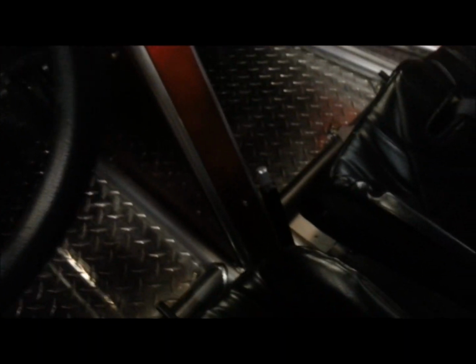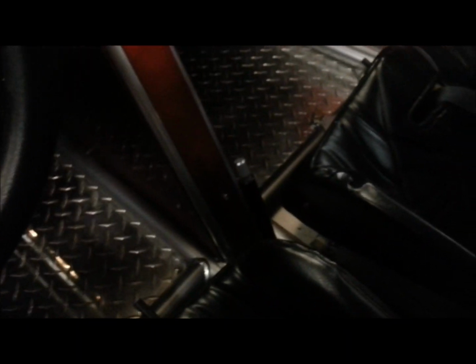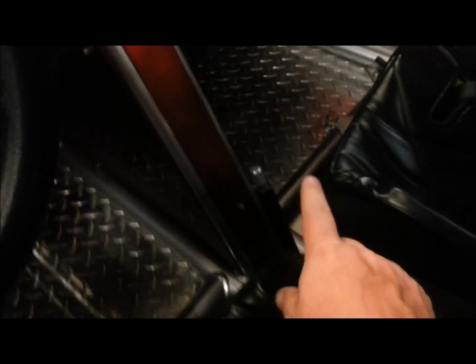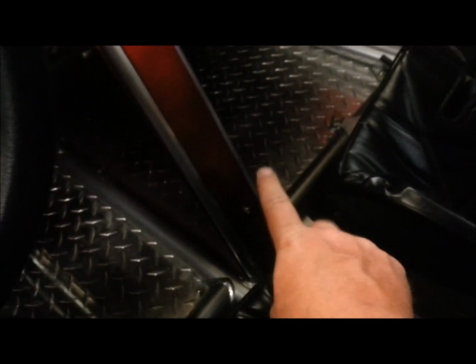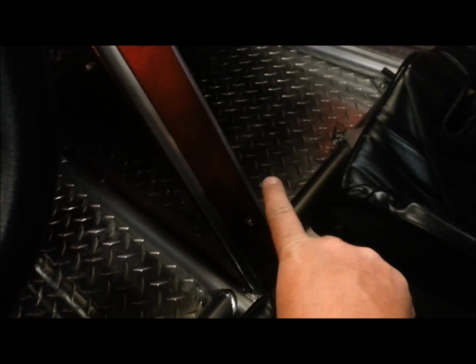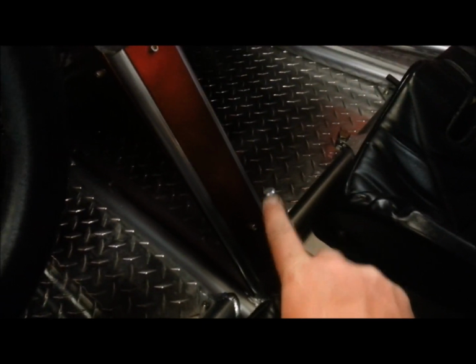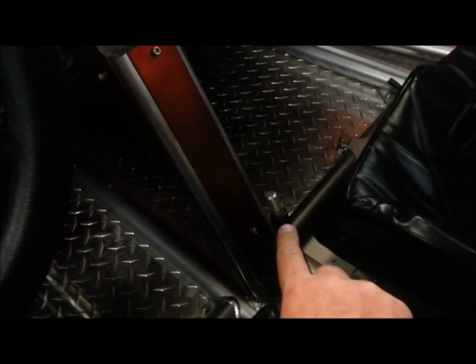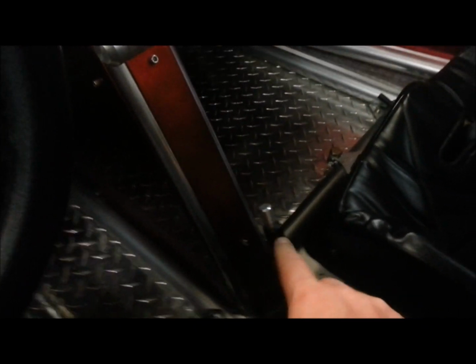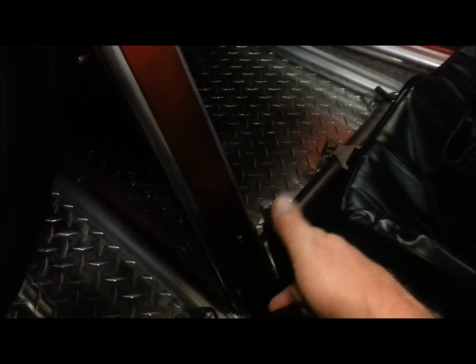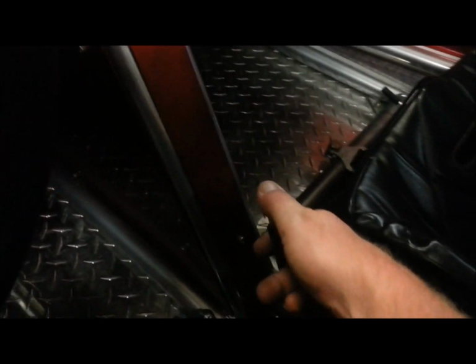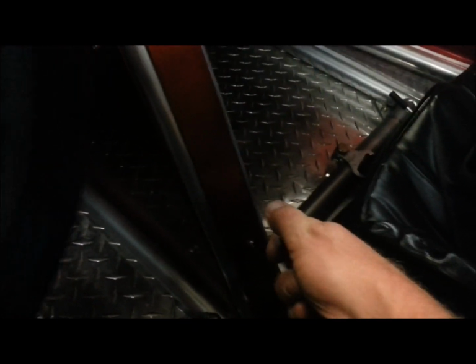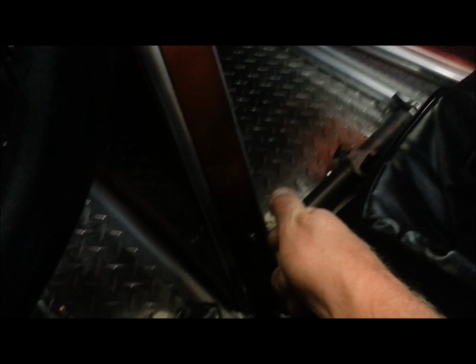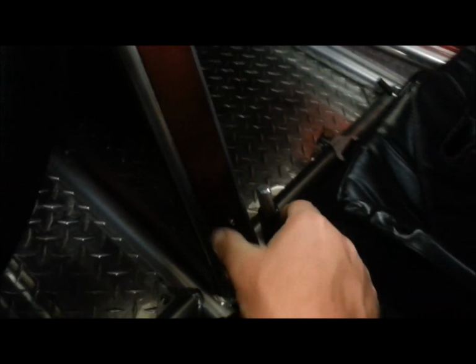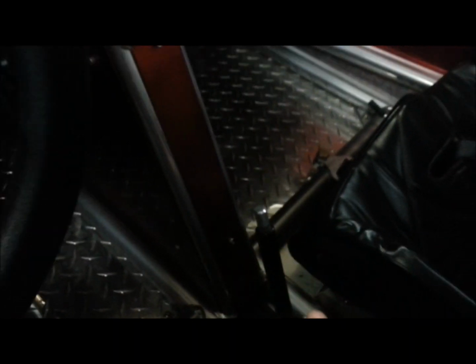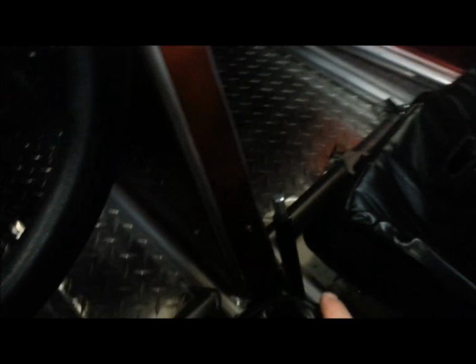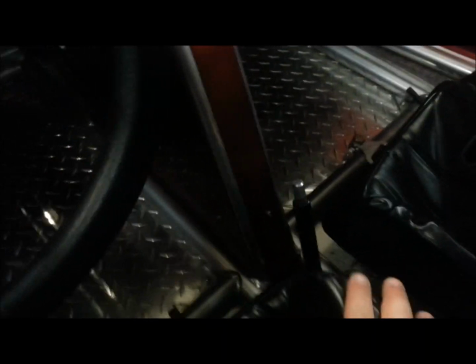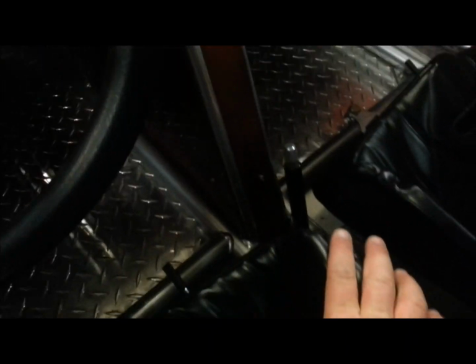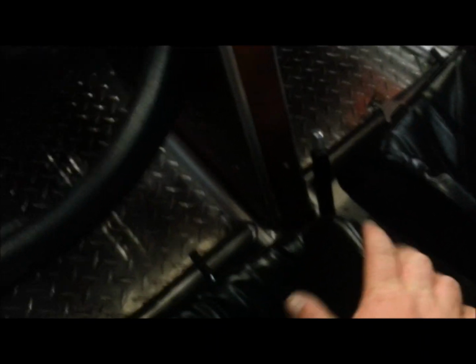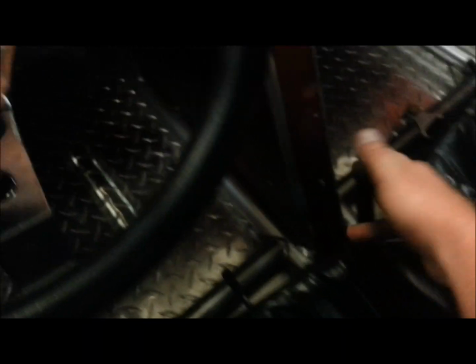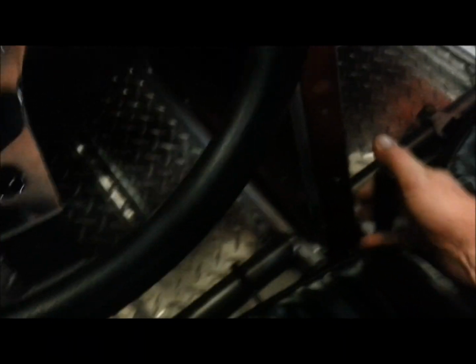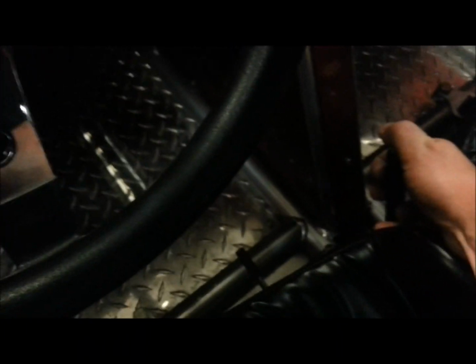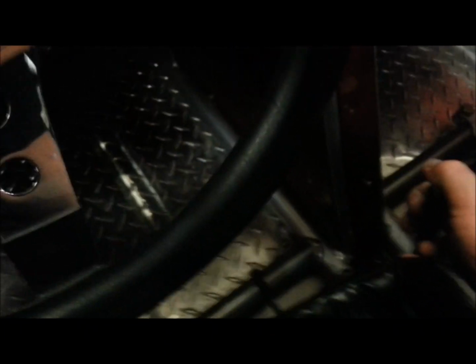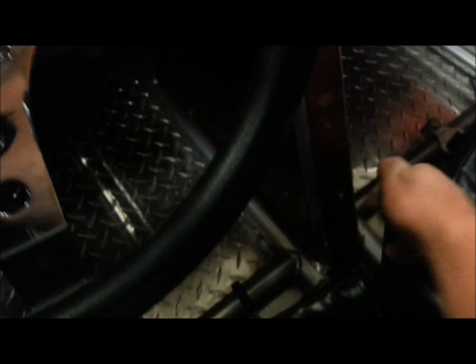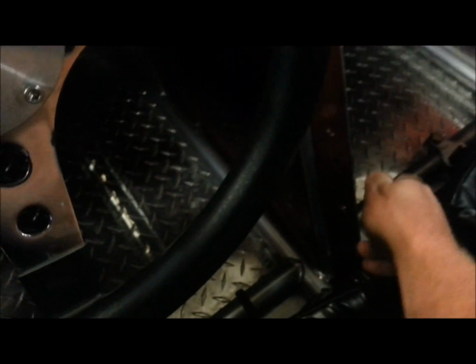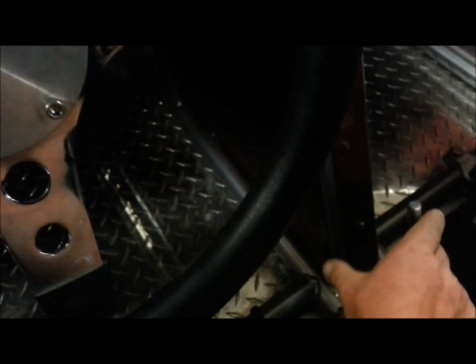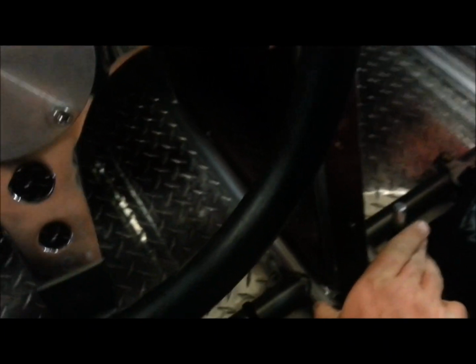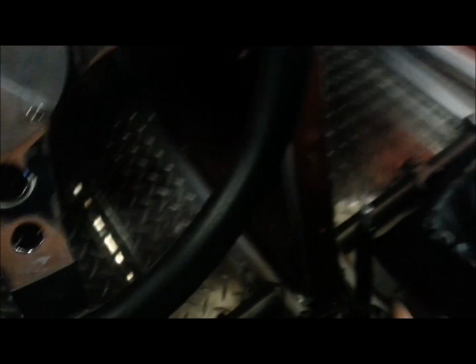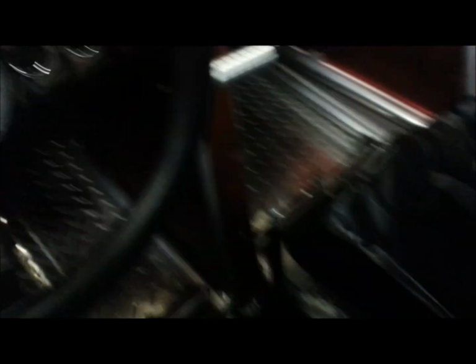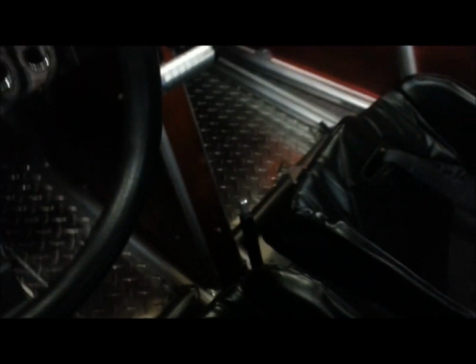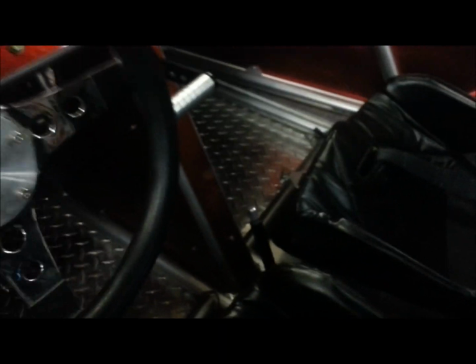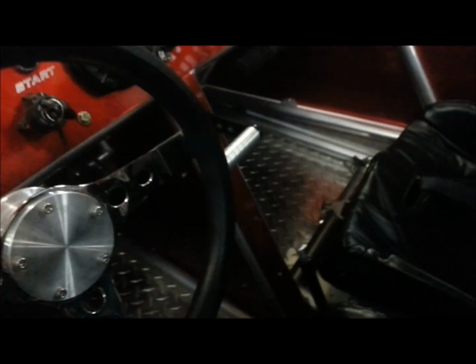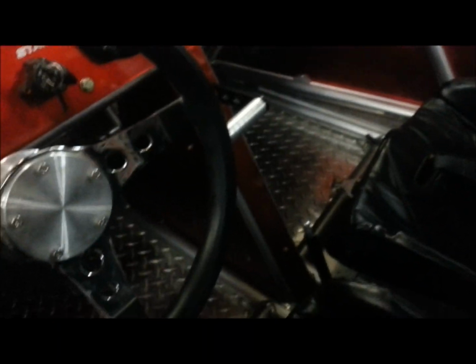Down here we've got forward and reverse. Press the button and push it forward — it's in forward gear right now. Pull it back and it's in reverse, to go with all five gears.